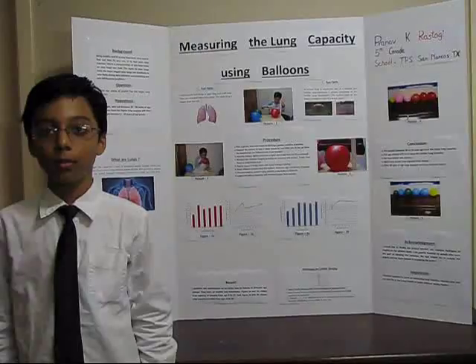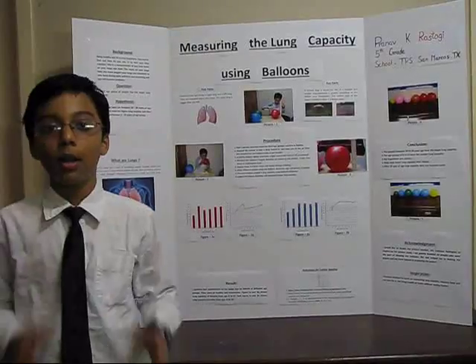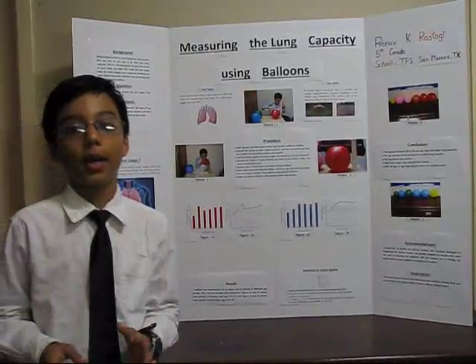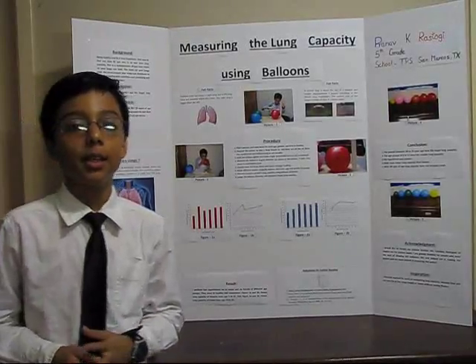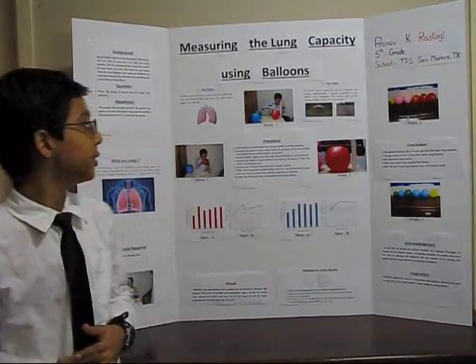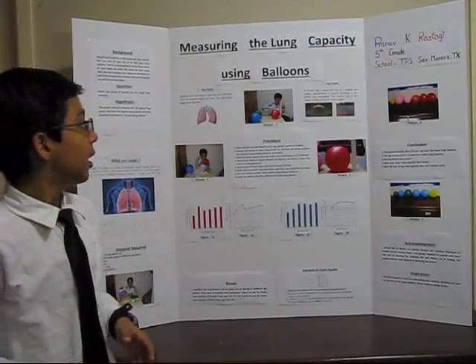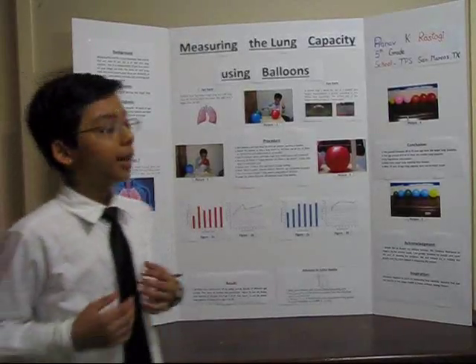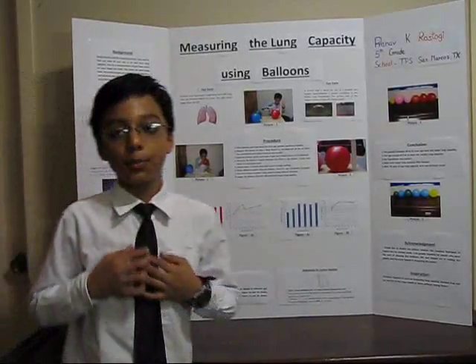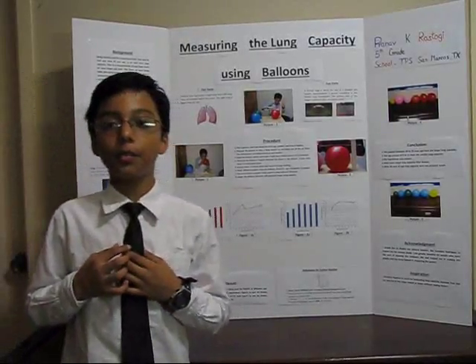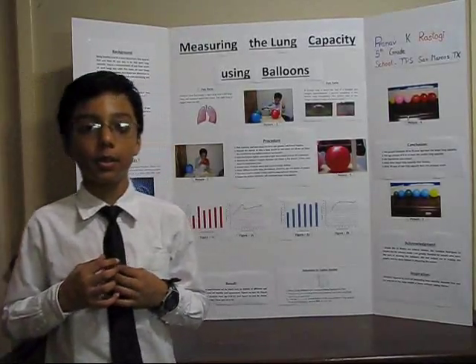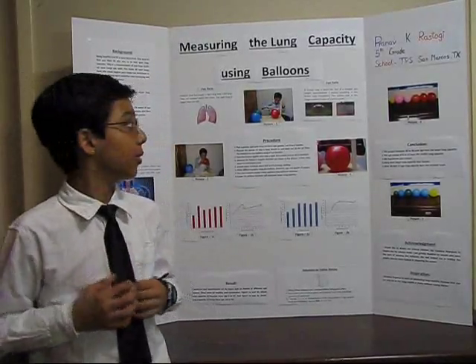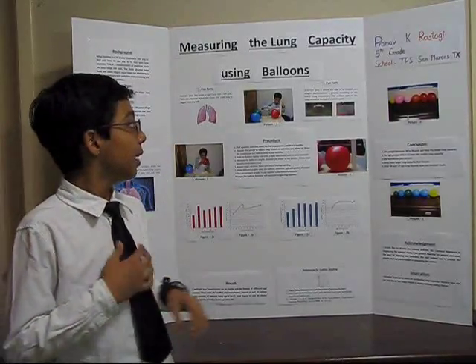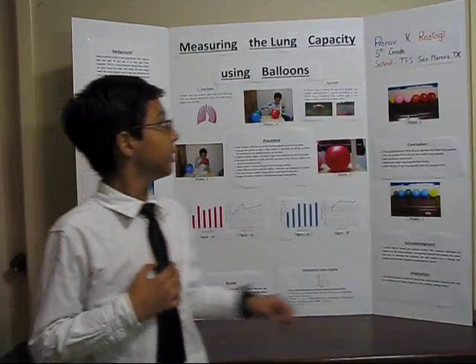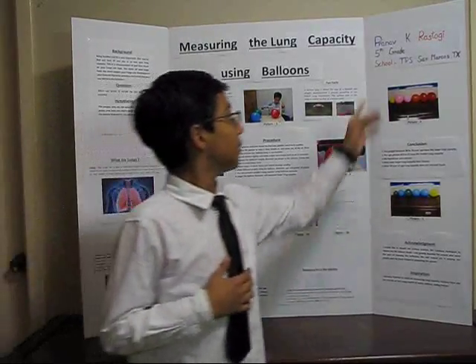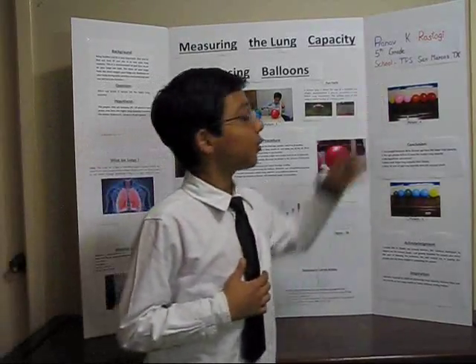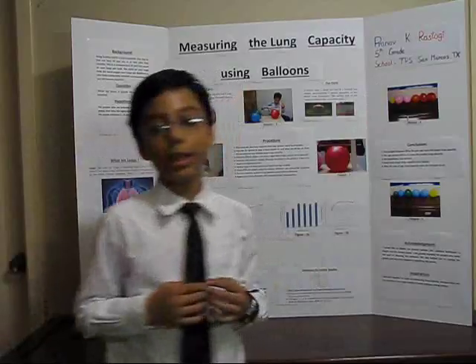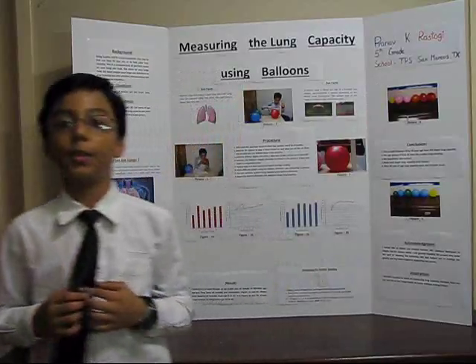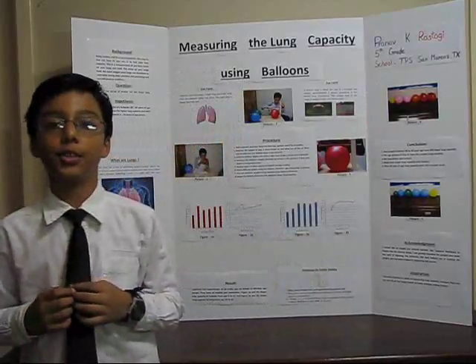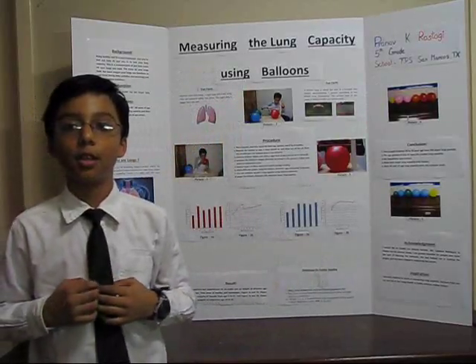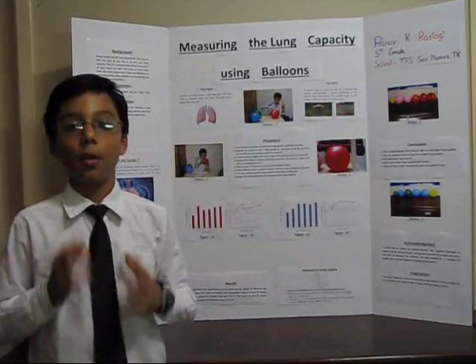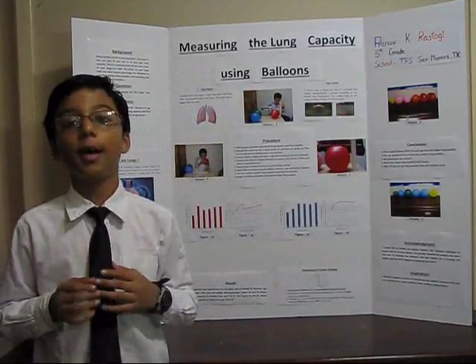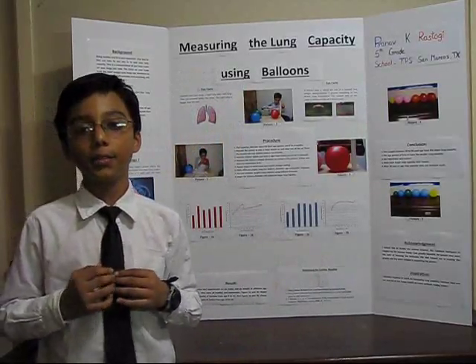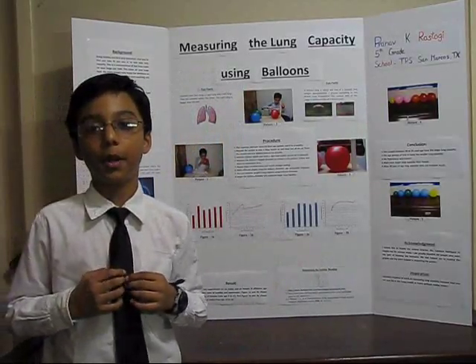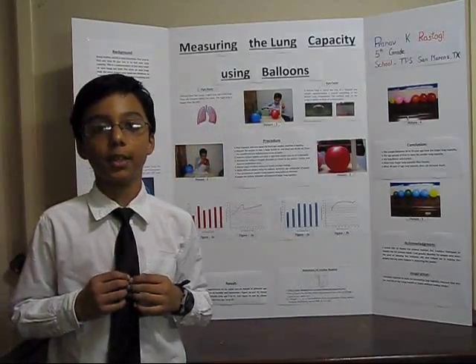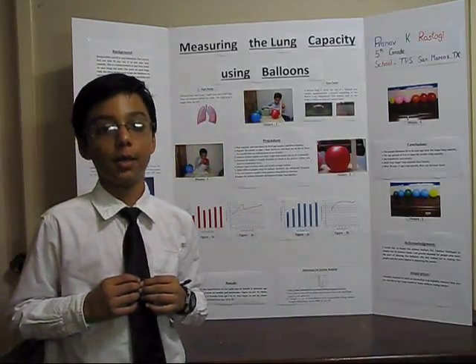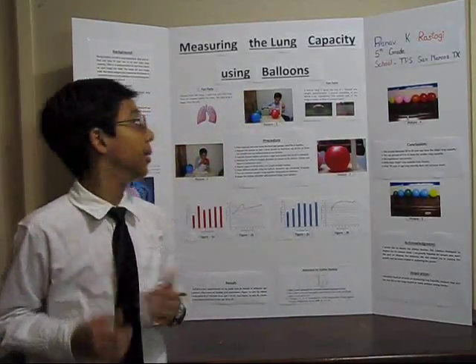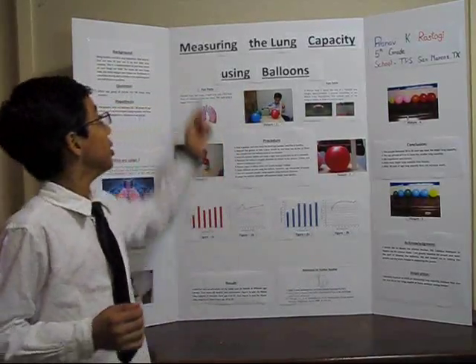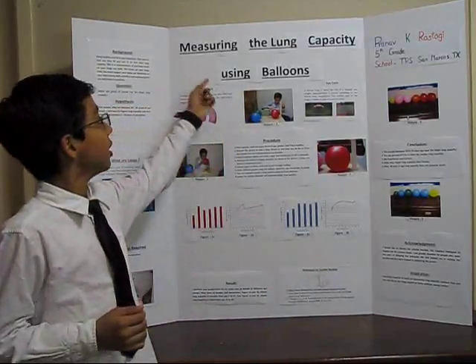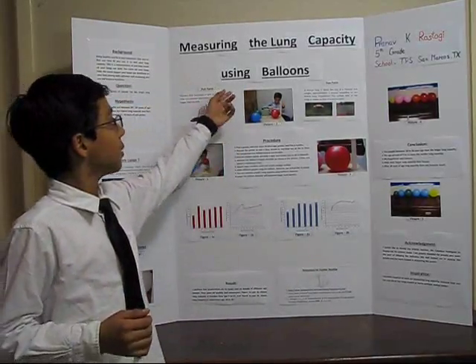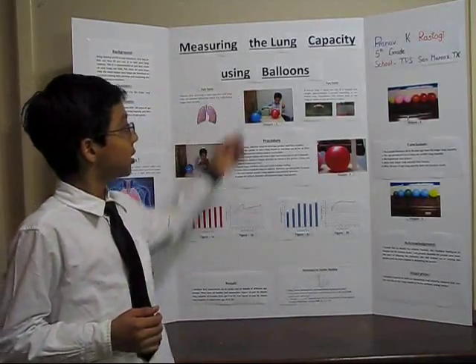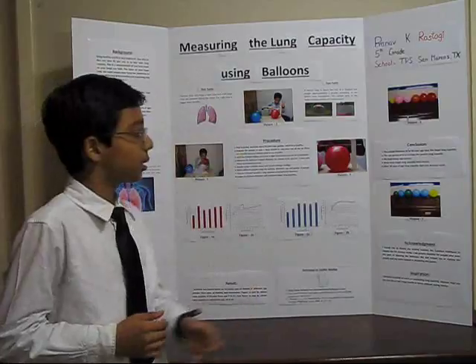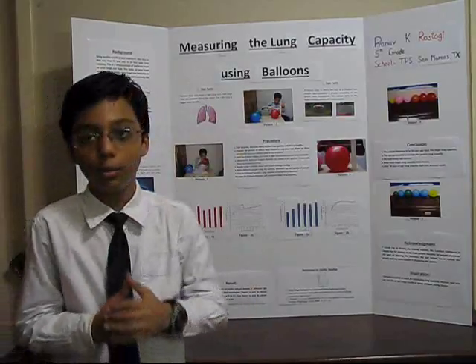Hello guys, my name is Pranav Kamara Stelke and this is my 5th grade science fair project. My science fair project is about measuring lung capacity using balloons.